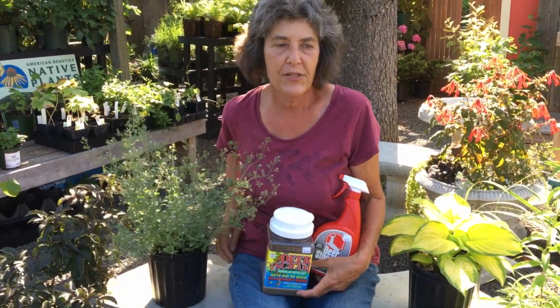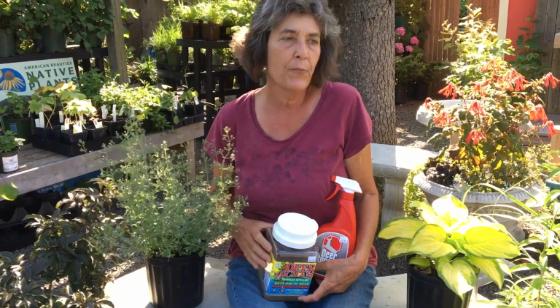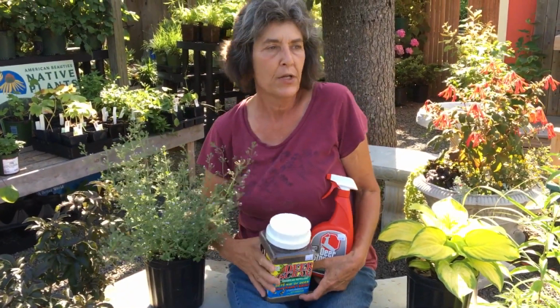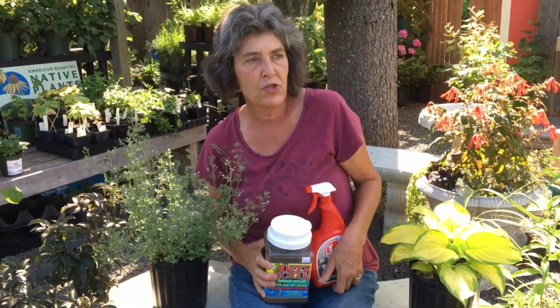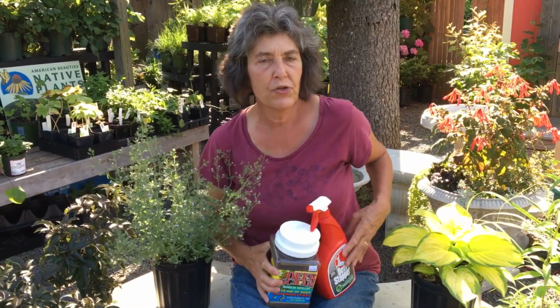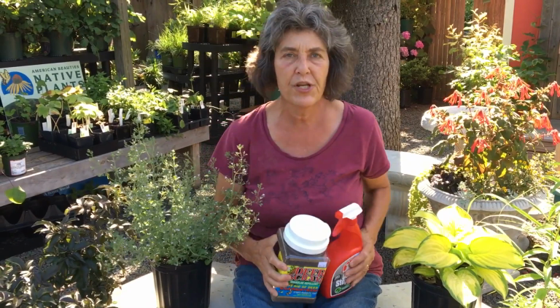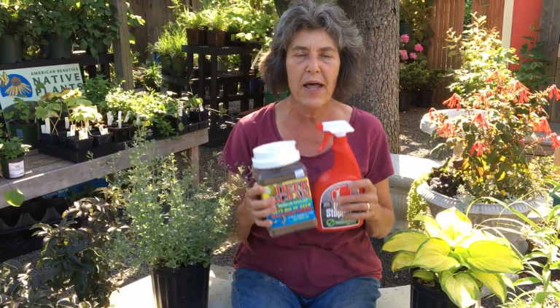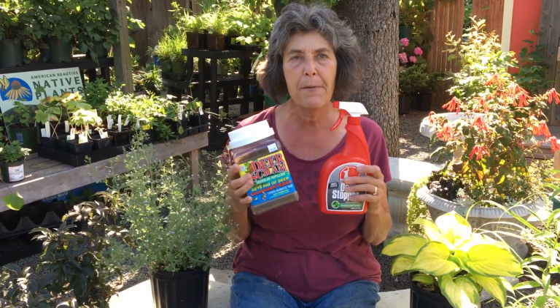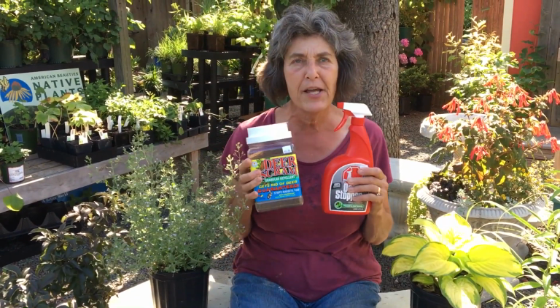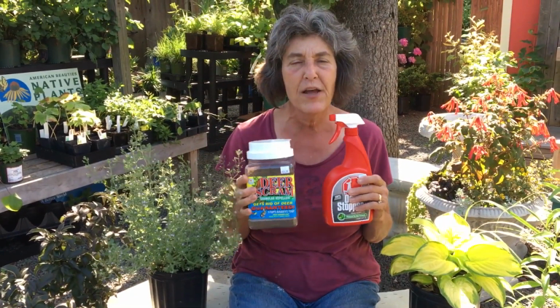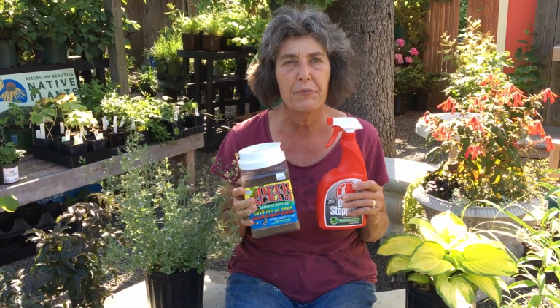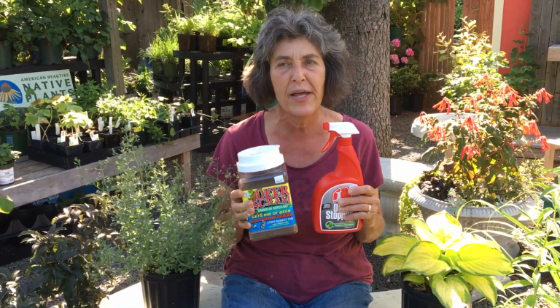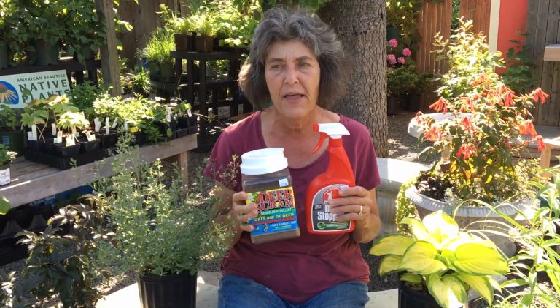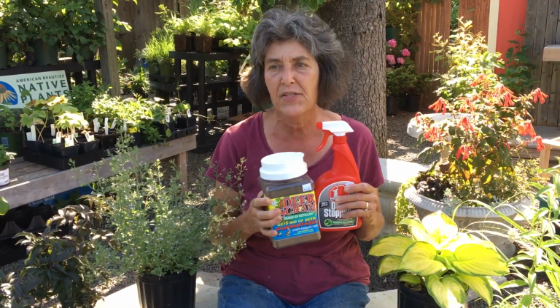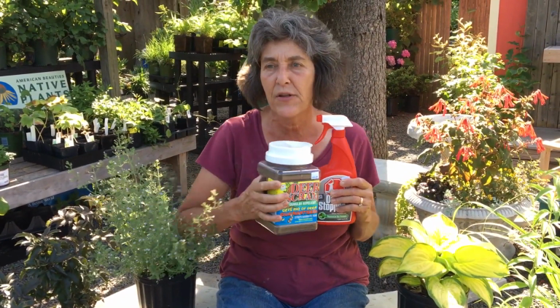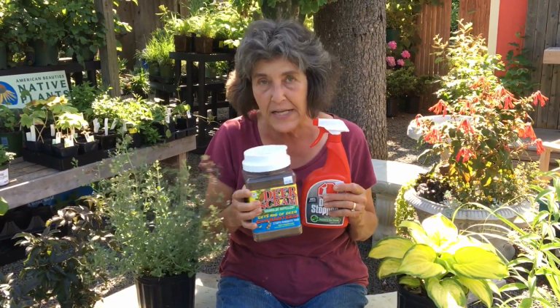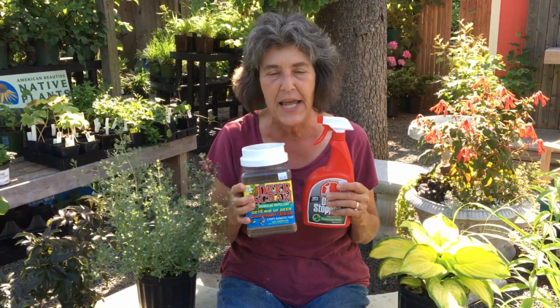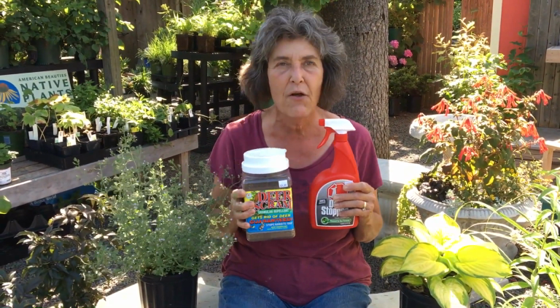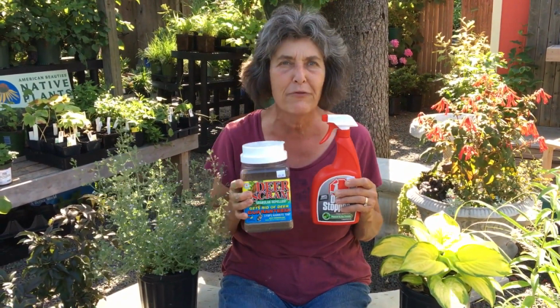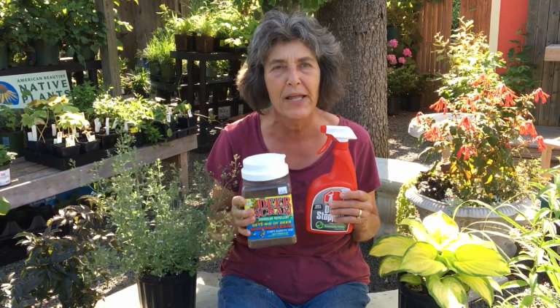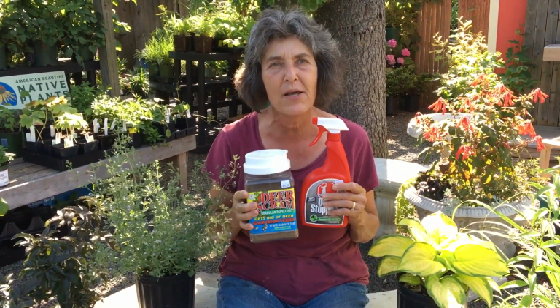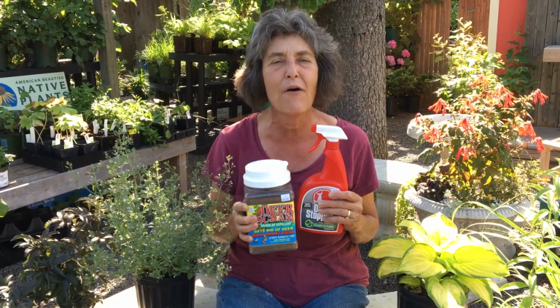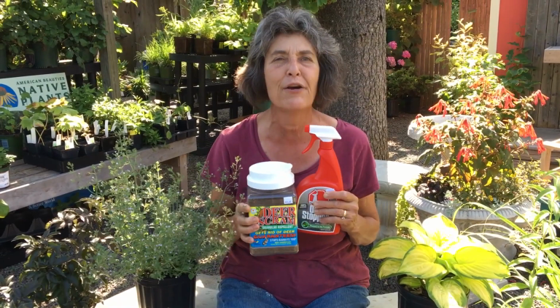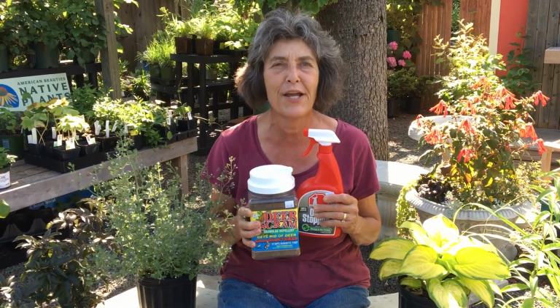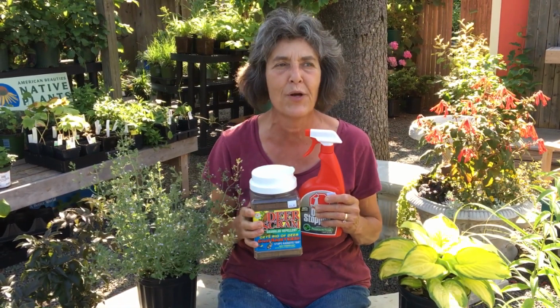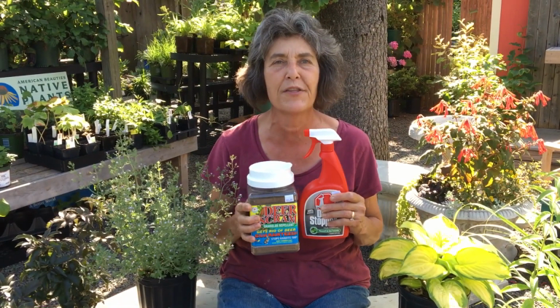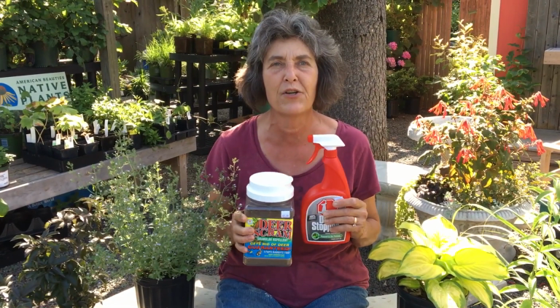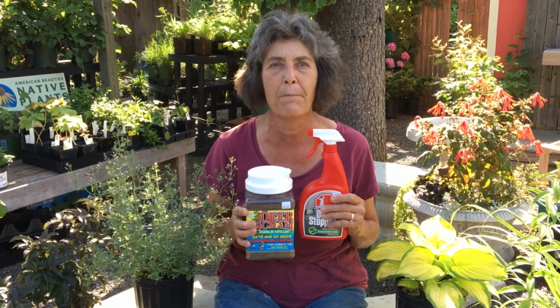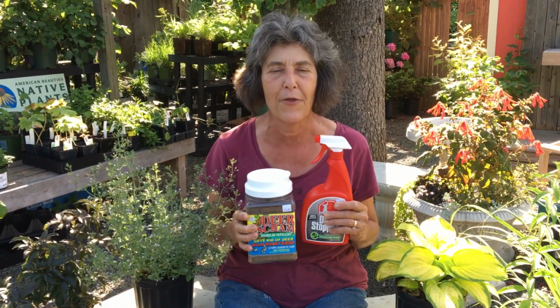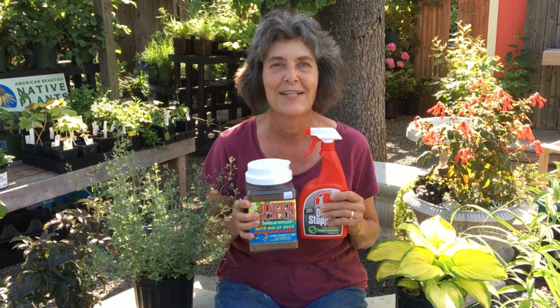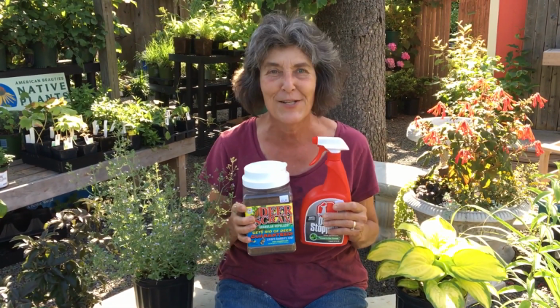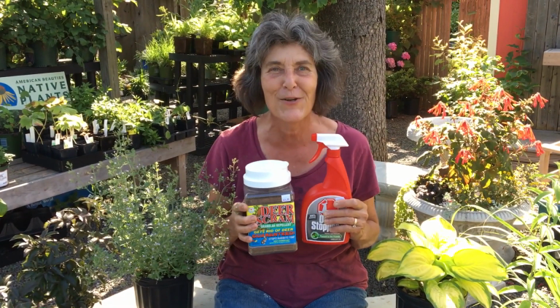So do your deer blast application every three weeks, and then start investigating all the different plants that we offer here at NatureWorks that the deer don't bother. See you soon!